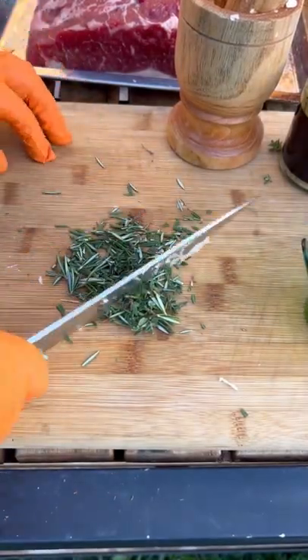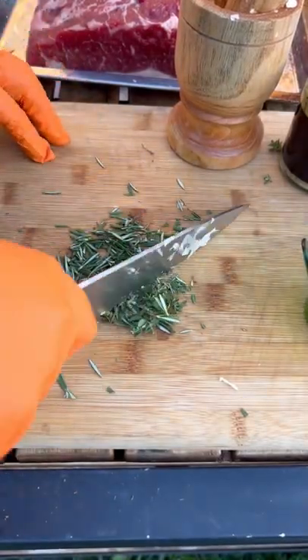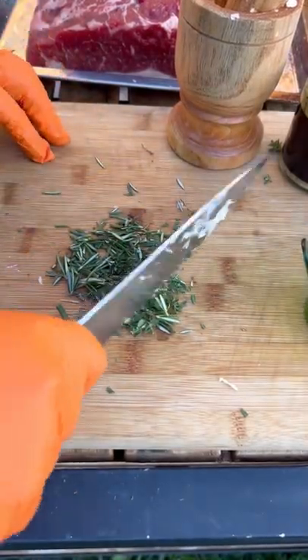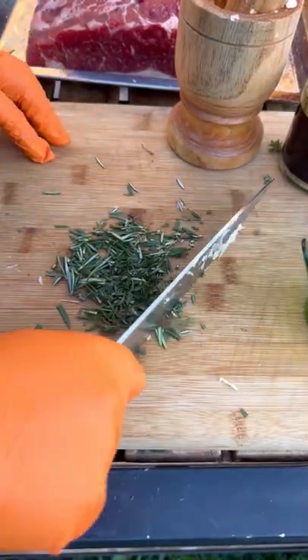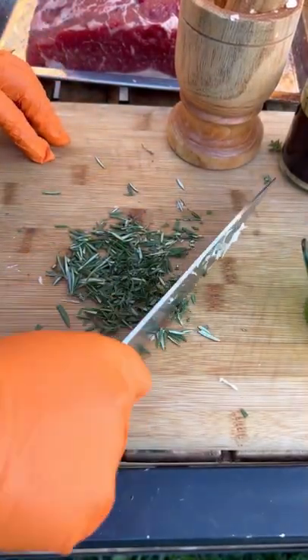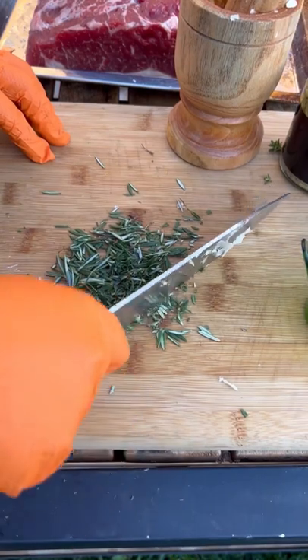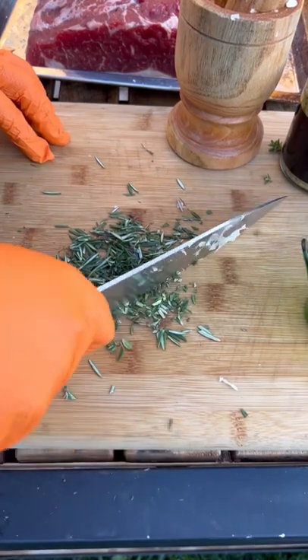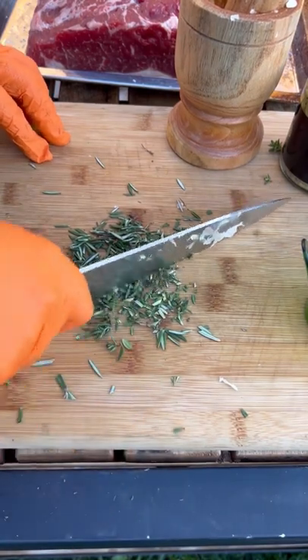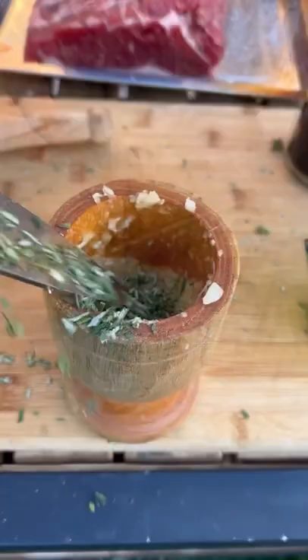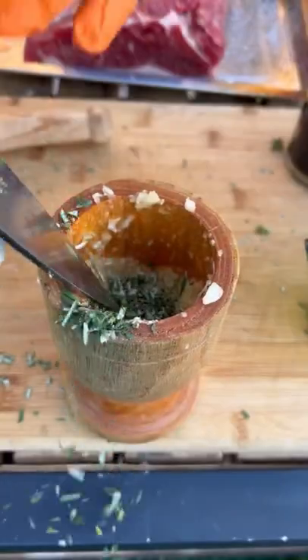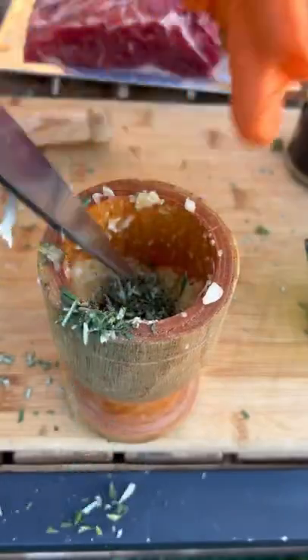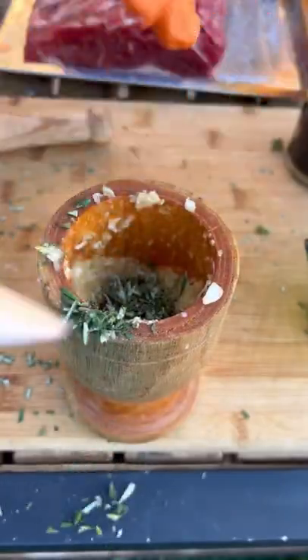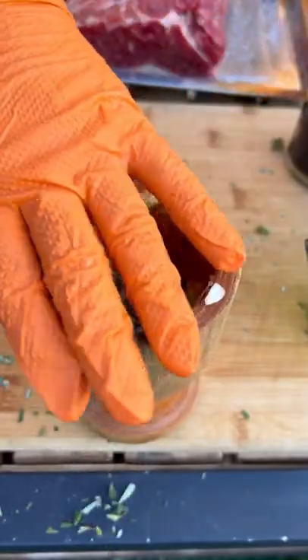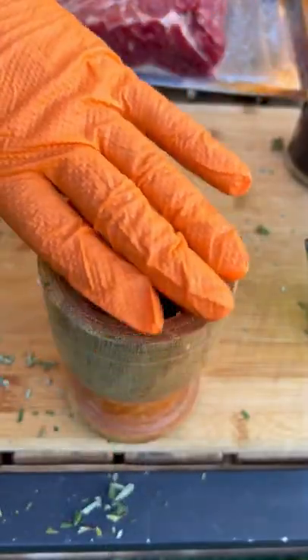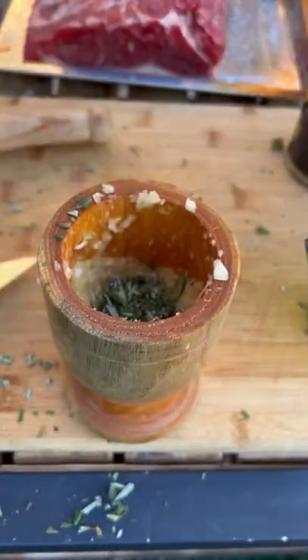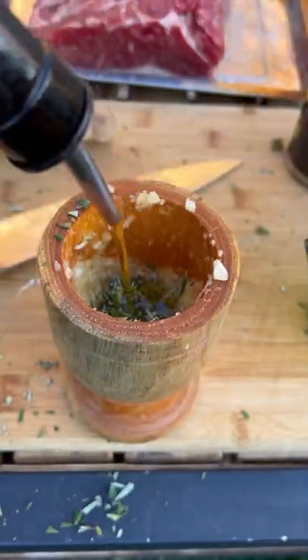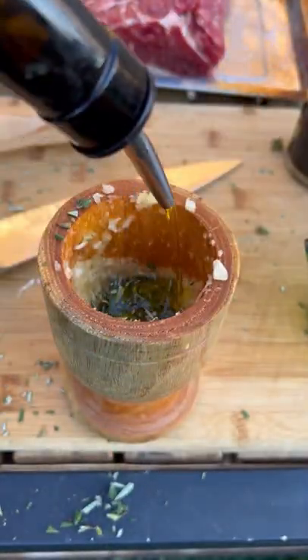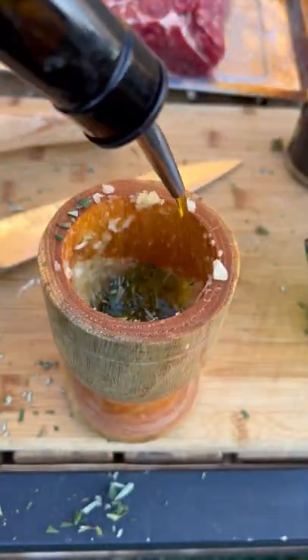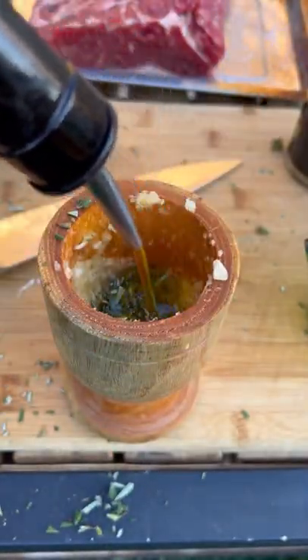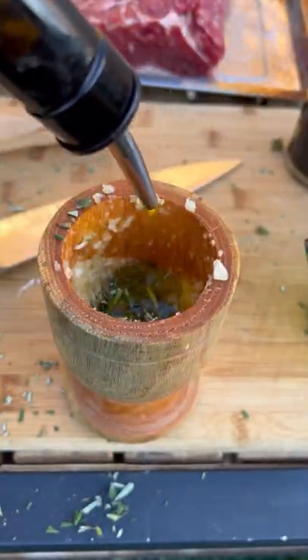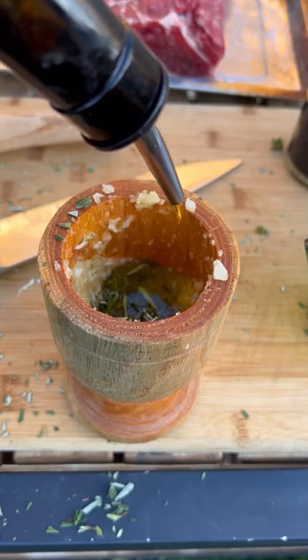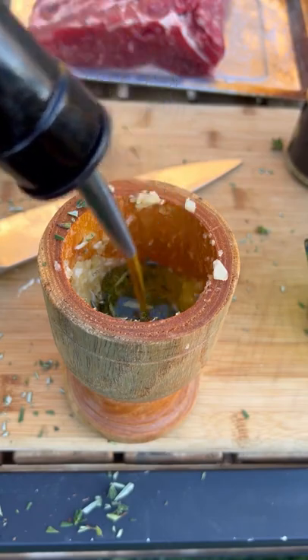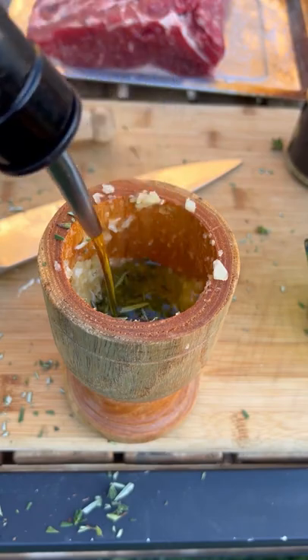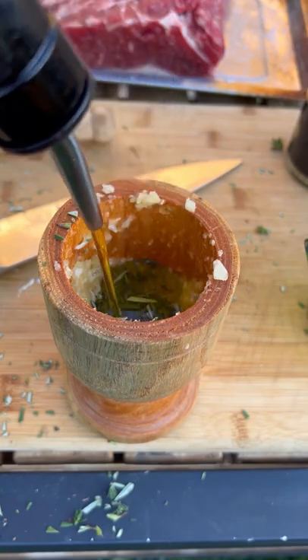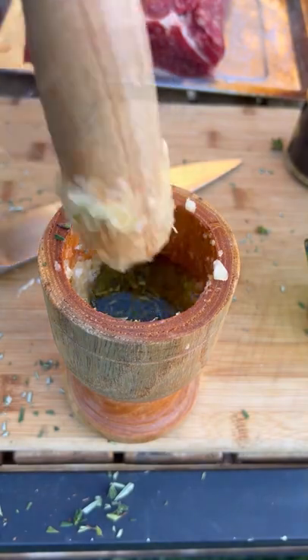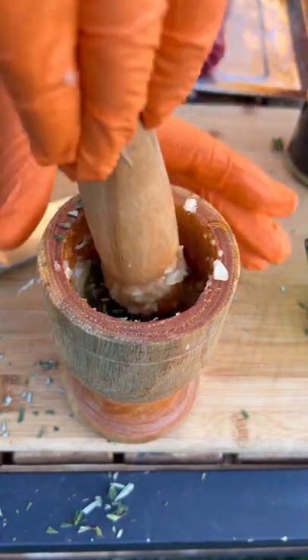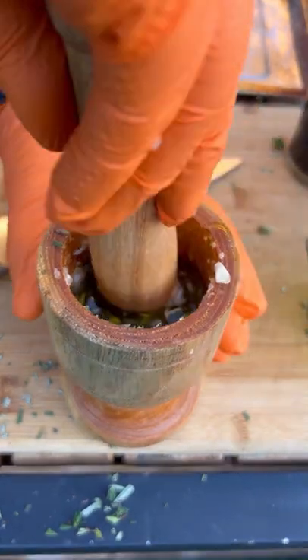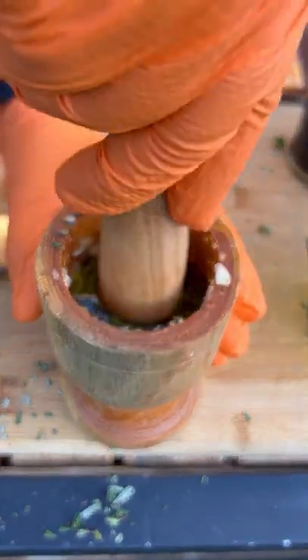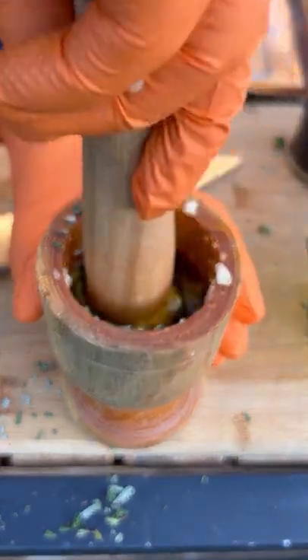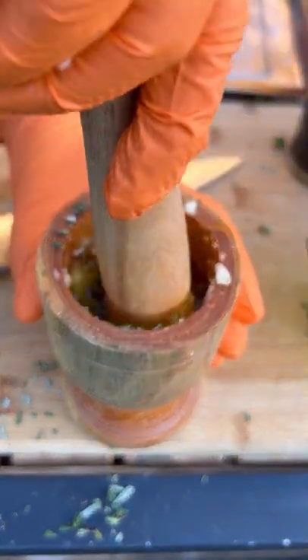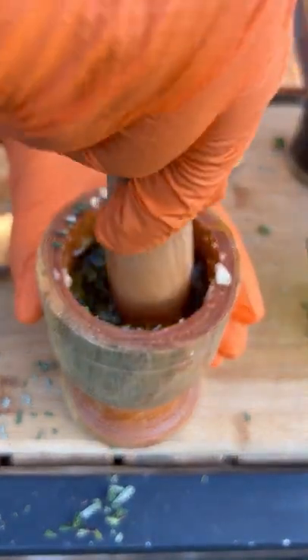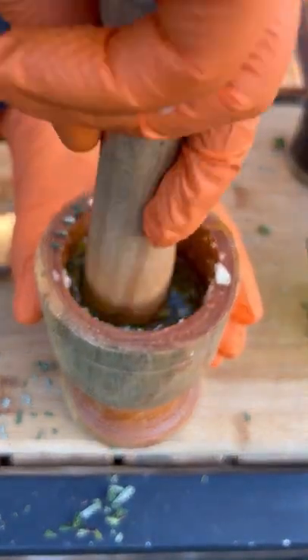Once you get it all in, we're gonna slather the New York roast with it all around — a little olive oil.